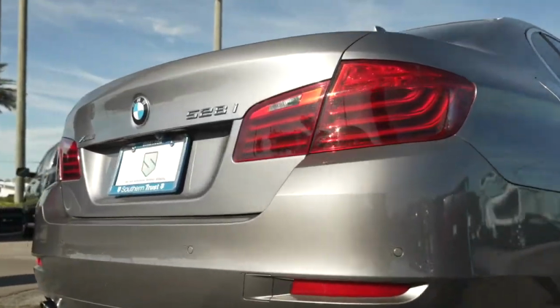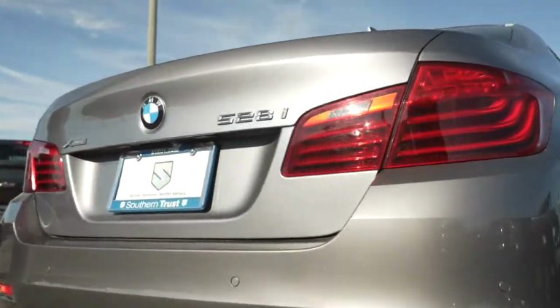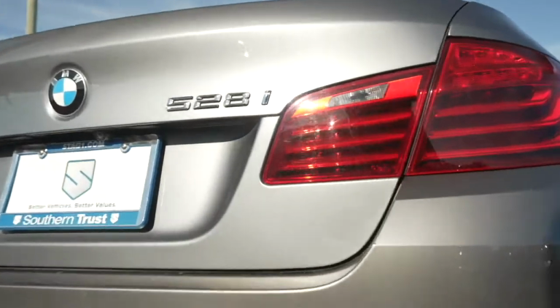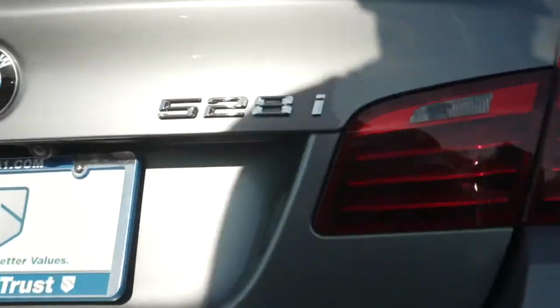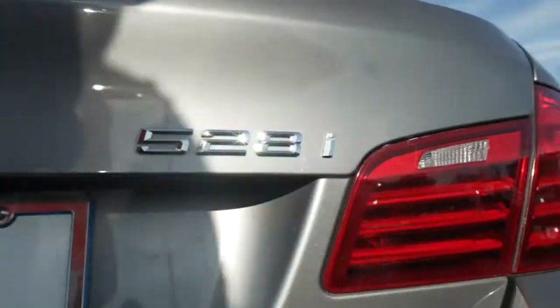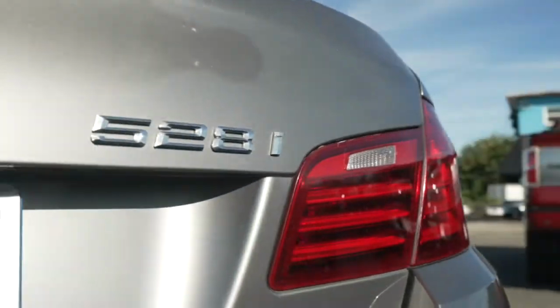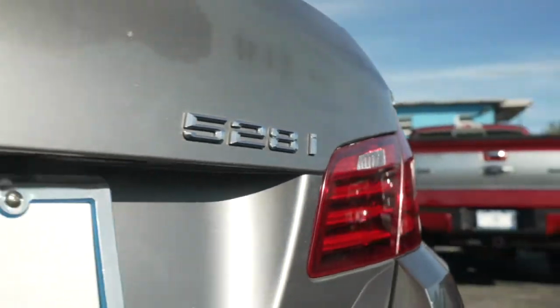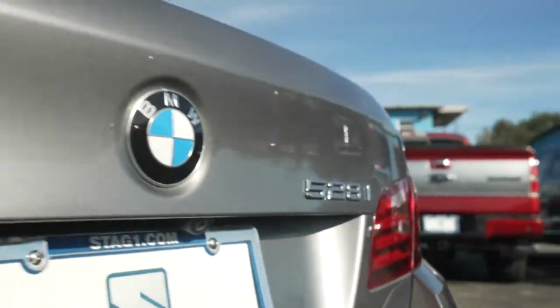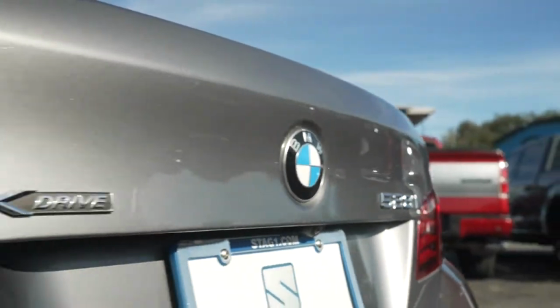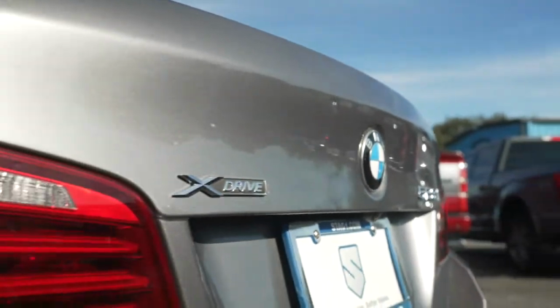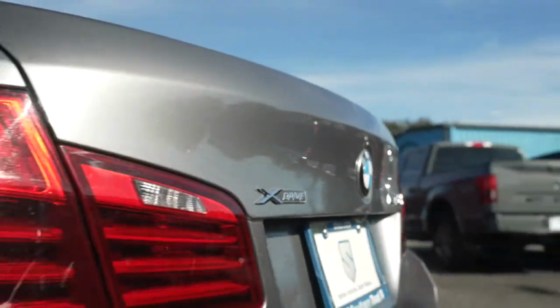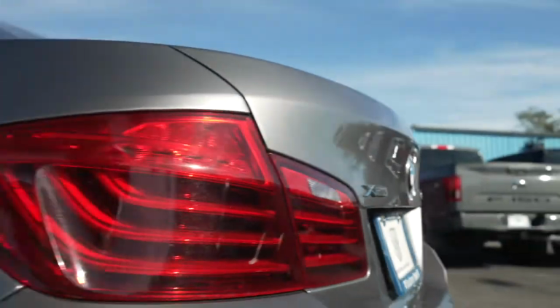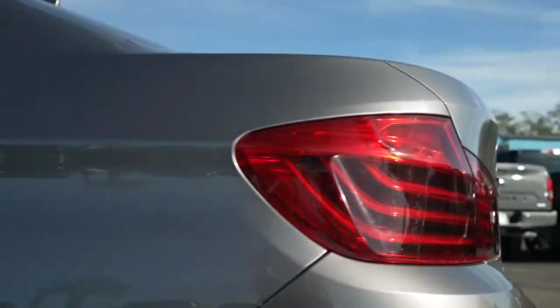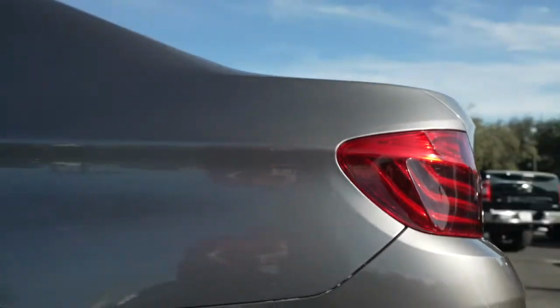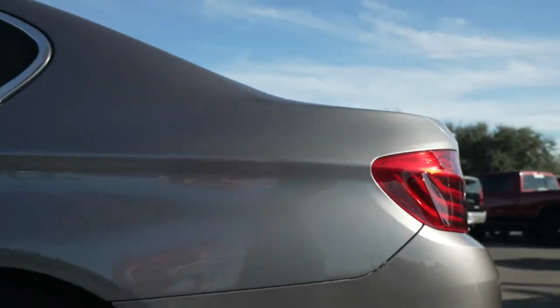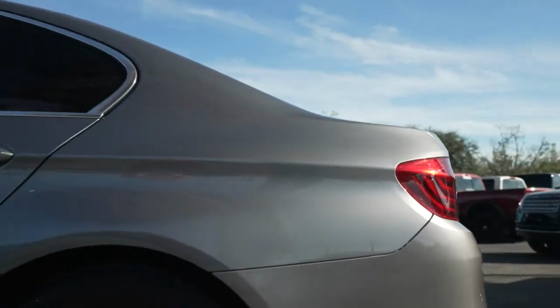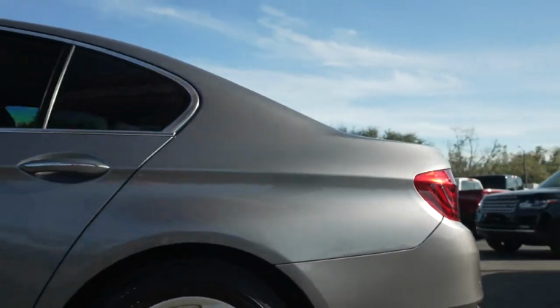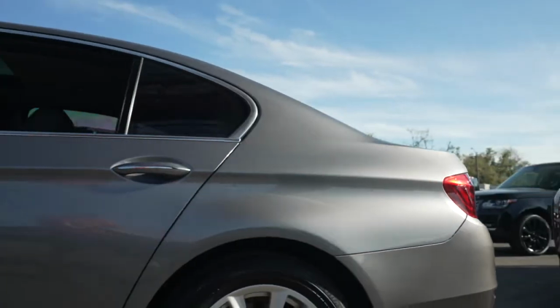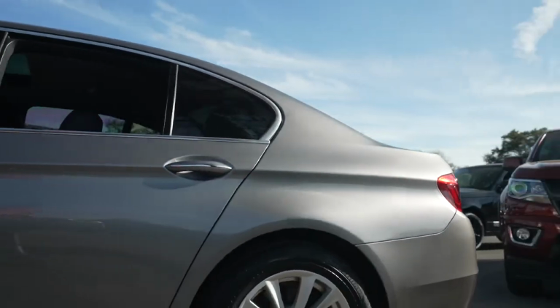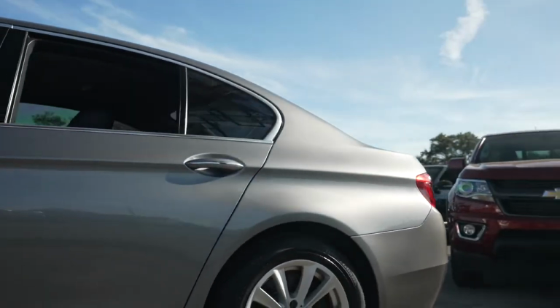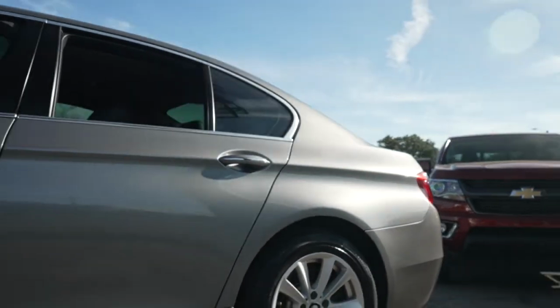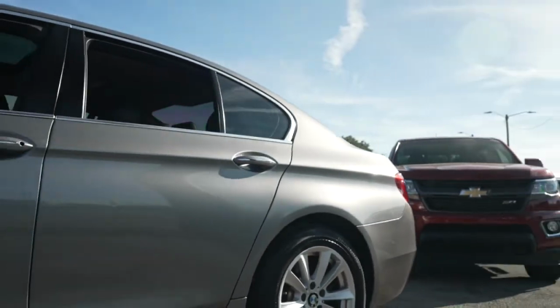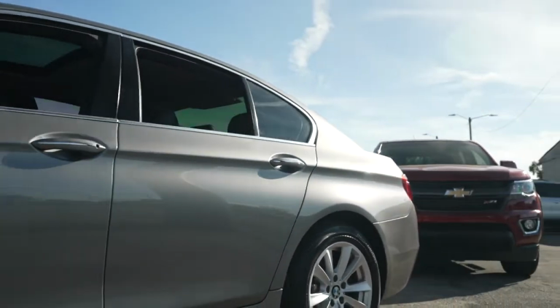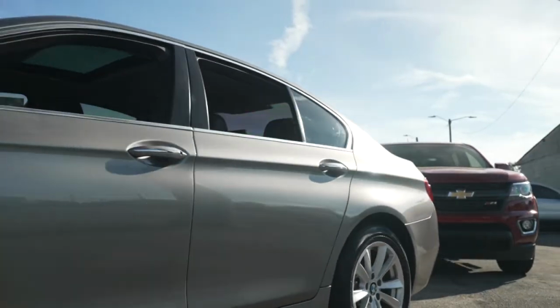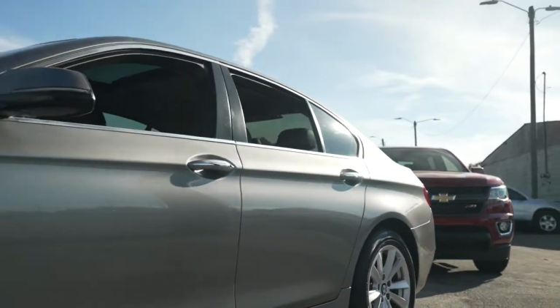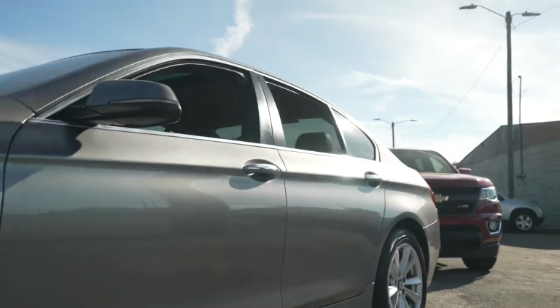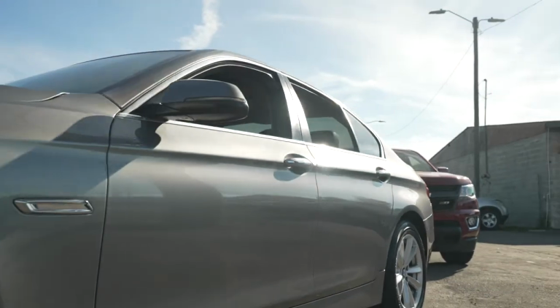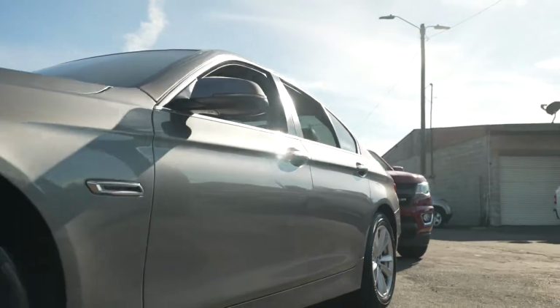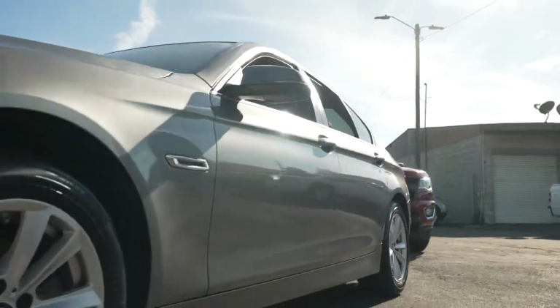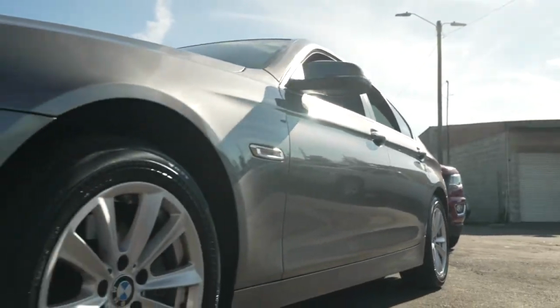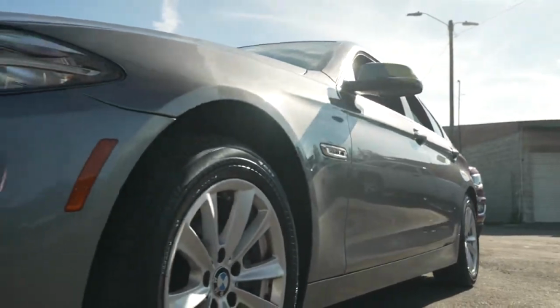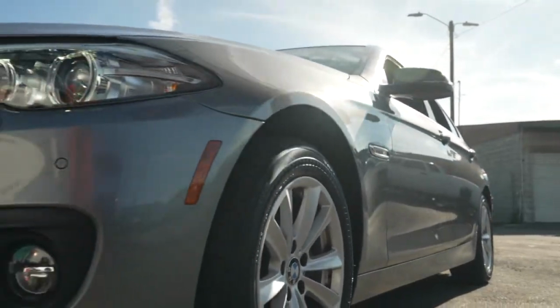Today, Southern Trust proudly presents this amazing, beautiful, luxurious BMW 528i. This thing is the pinnacle of class, luxury, and performance. This thing is absolutely breathtaking.